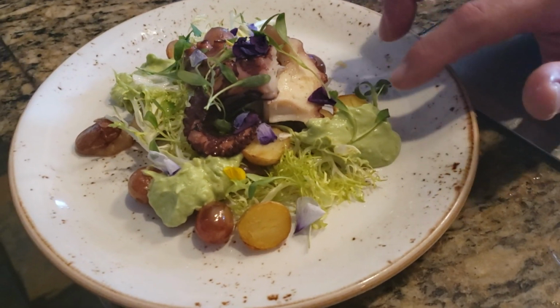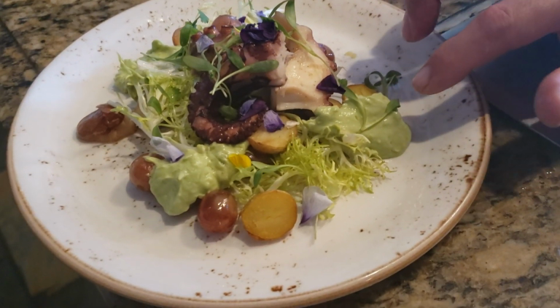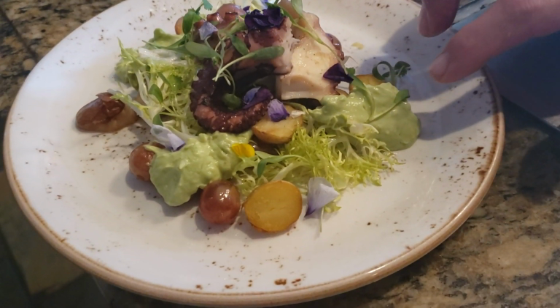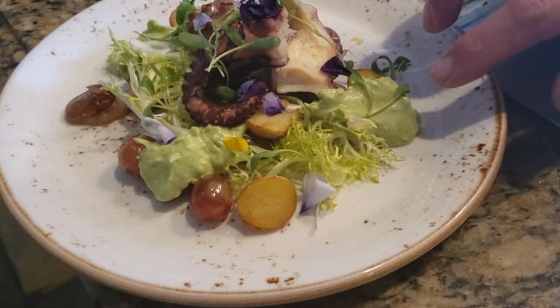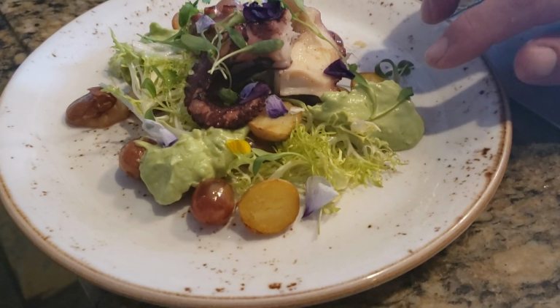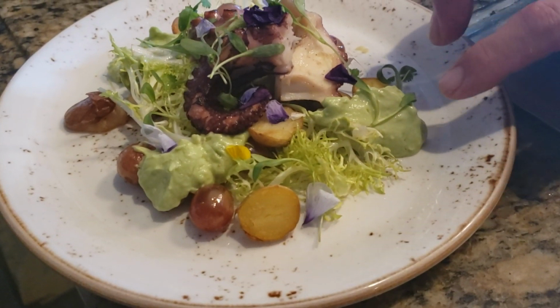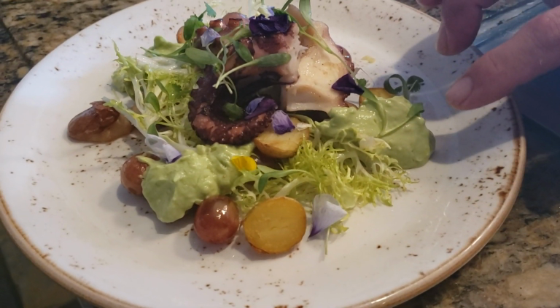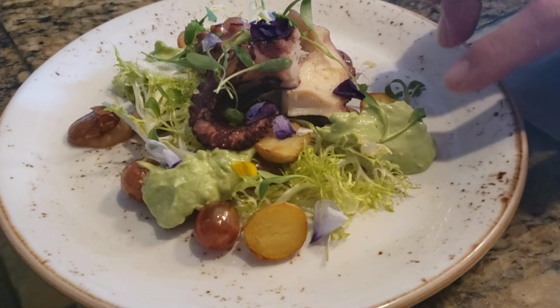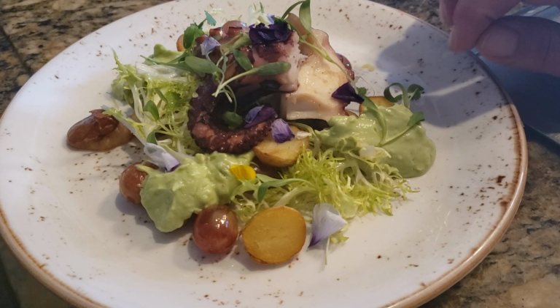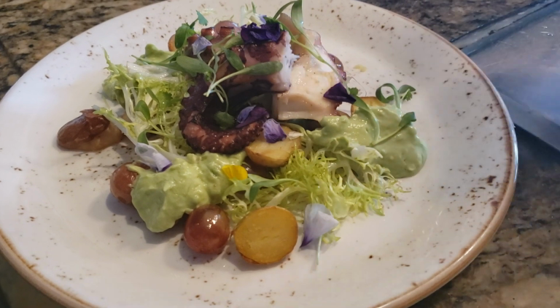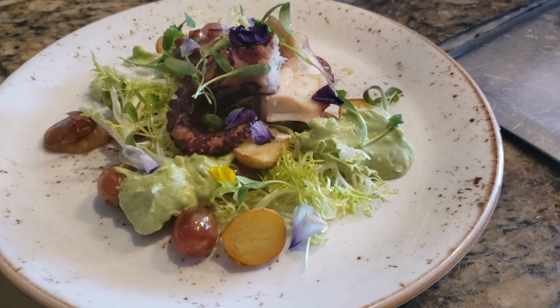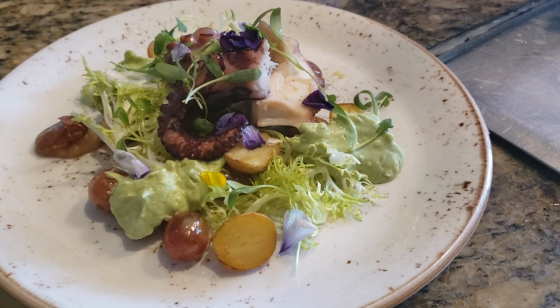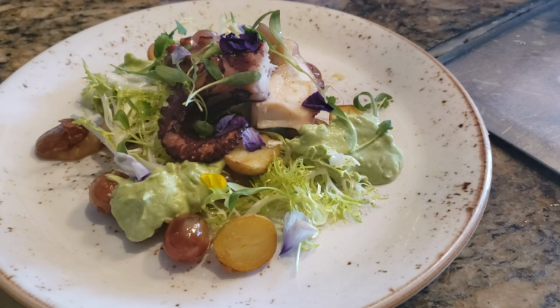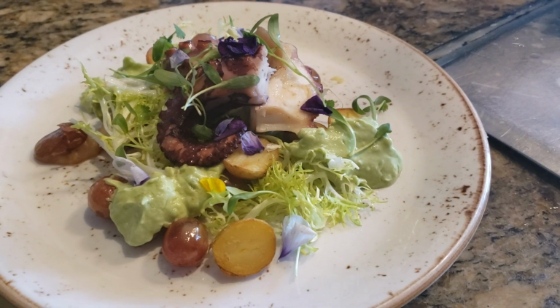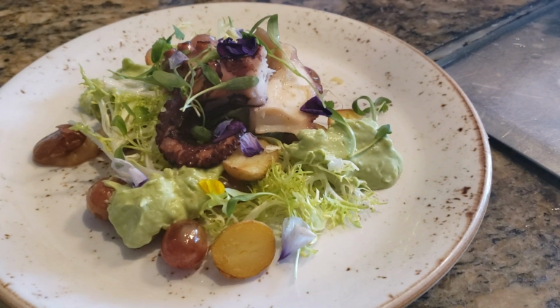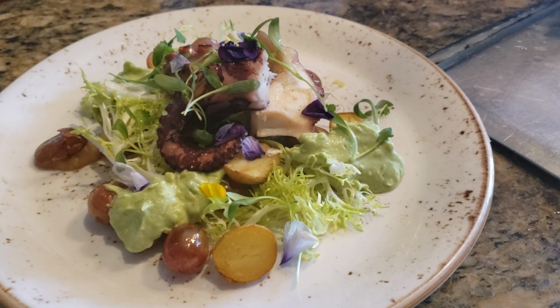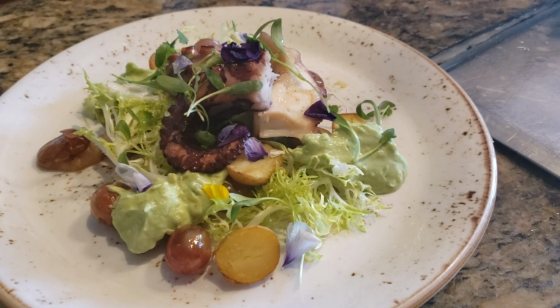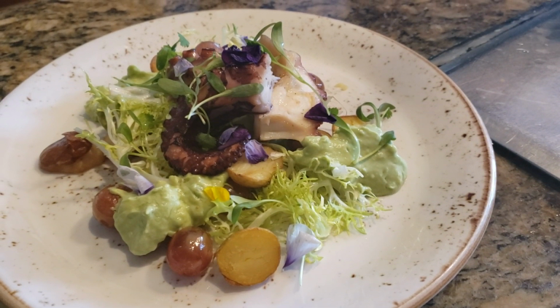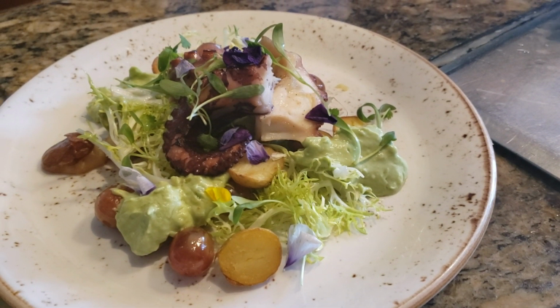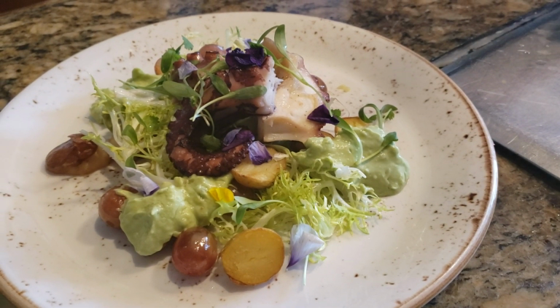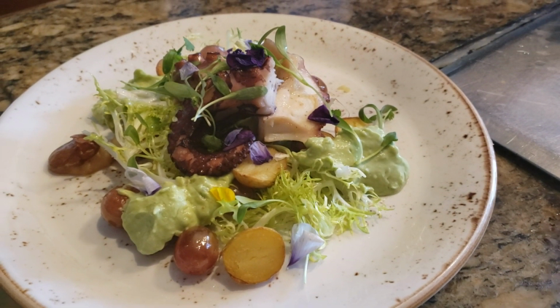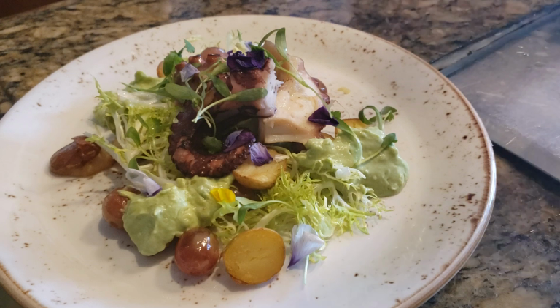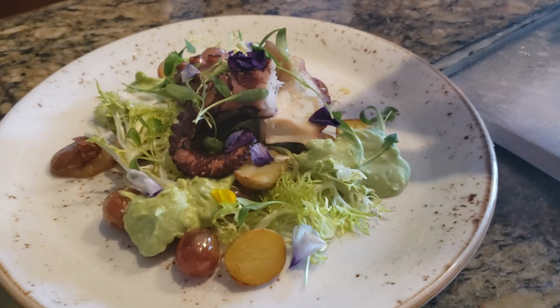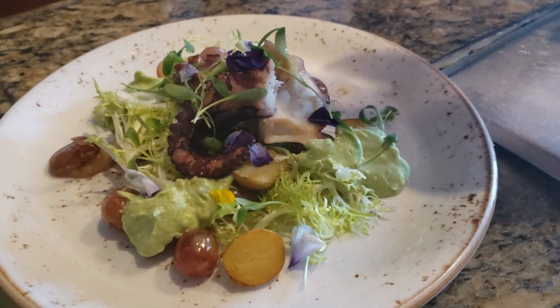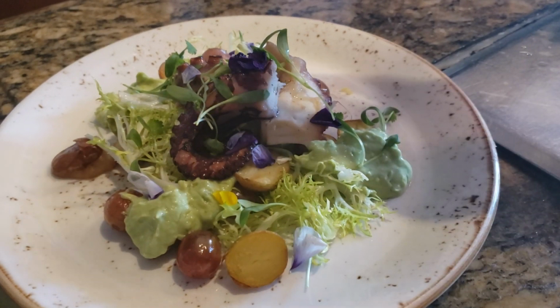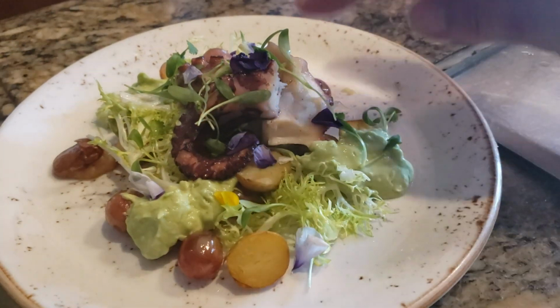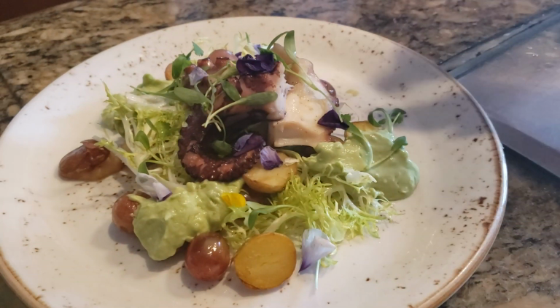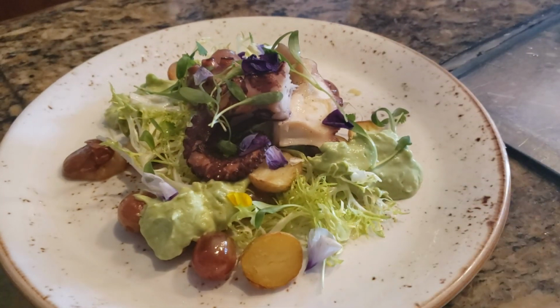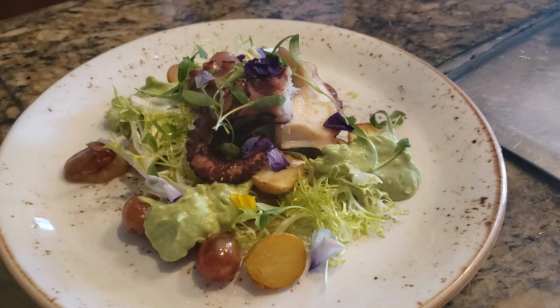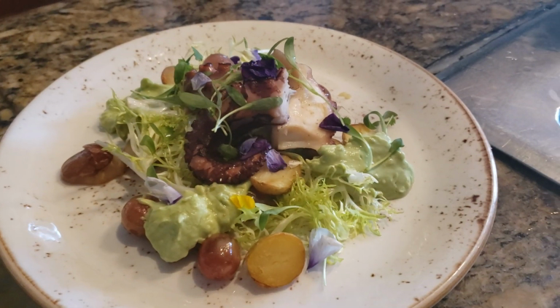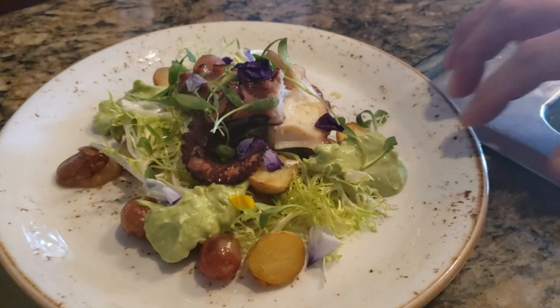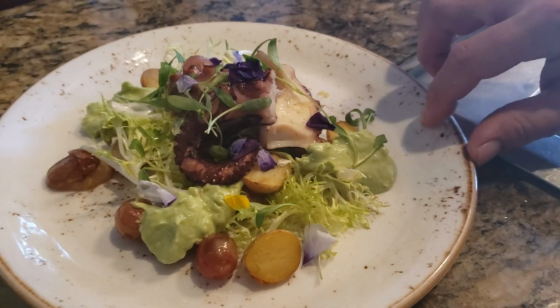Then you have a little avocado that's been pulped, mixed with a little lemon juice and yogurt. And then you've got micro cilantro and just some blossoms. A little simple, but really good, actually.